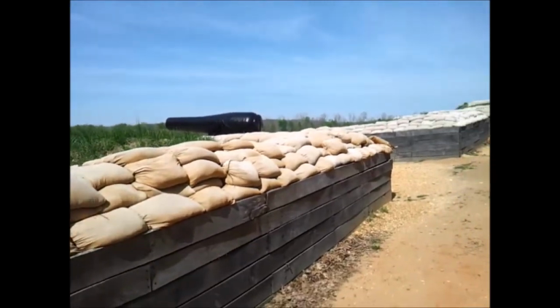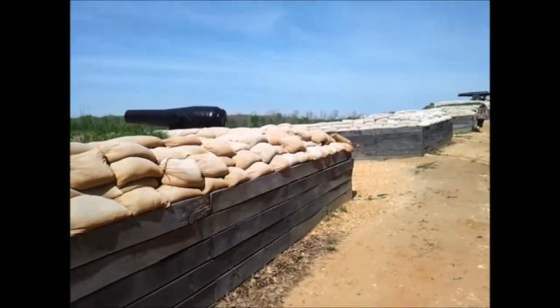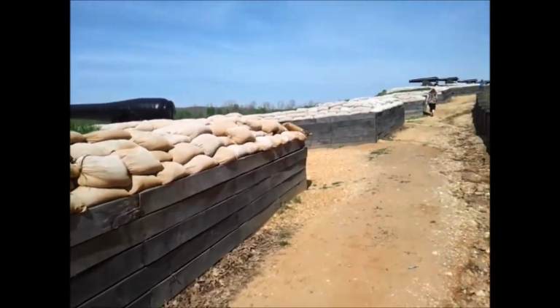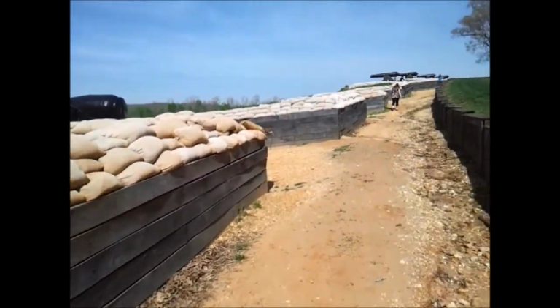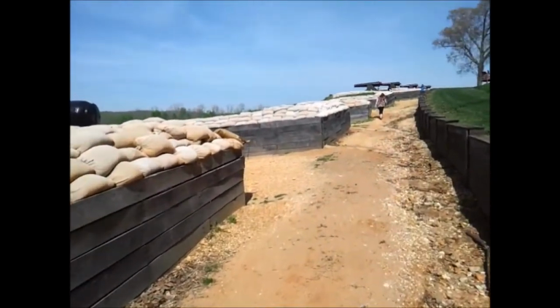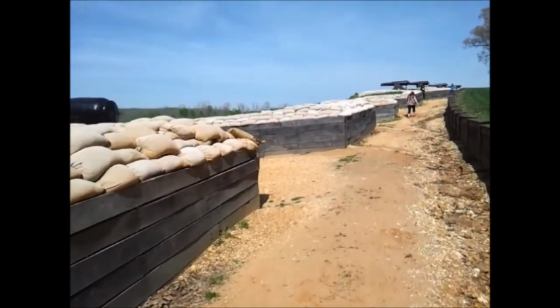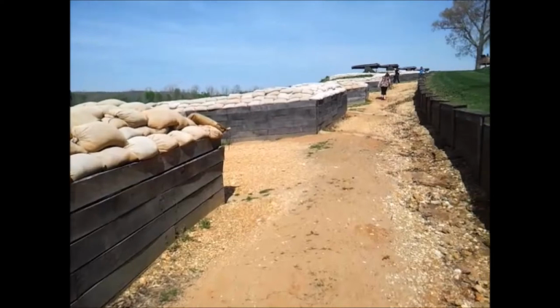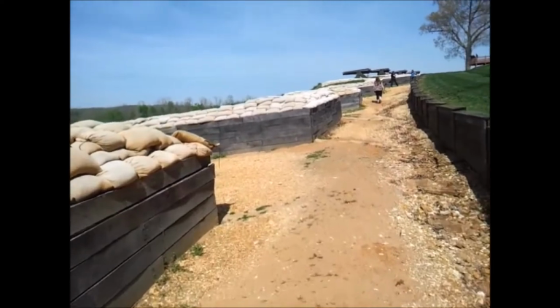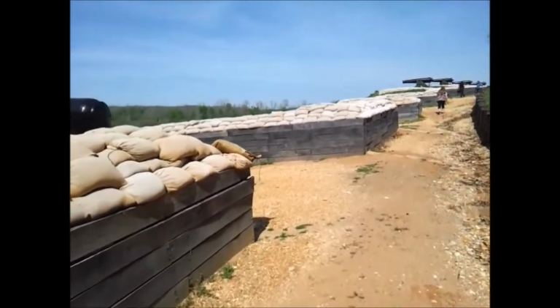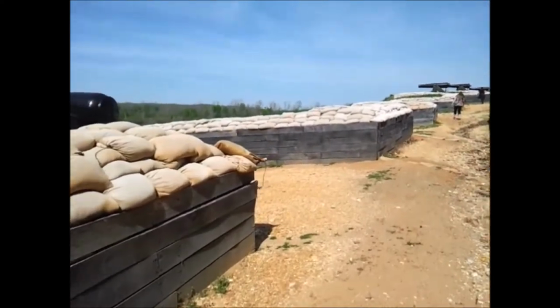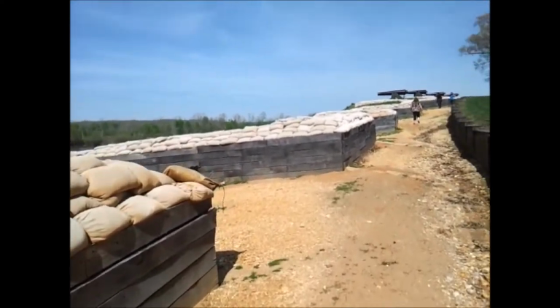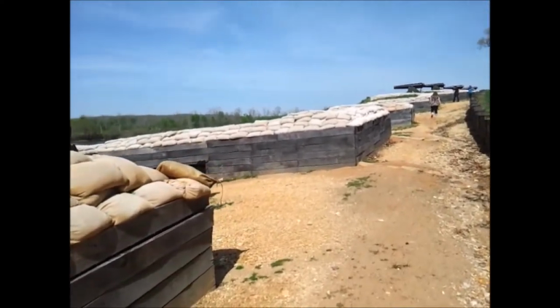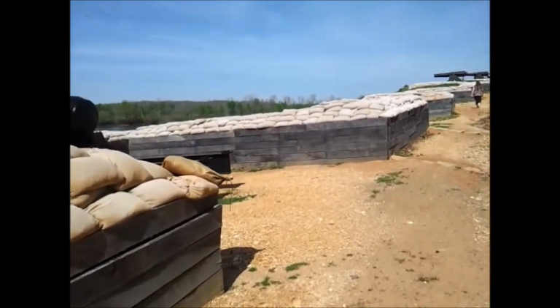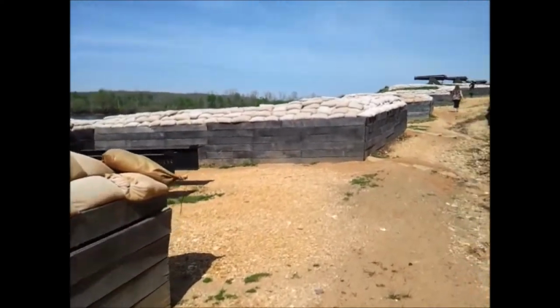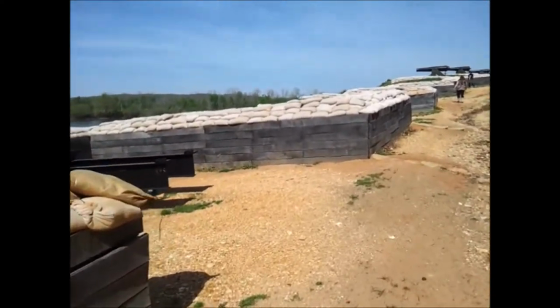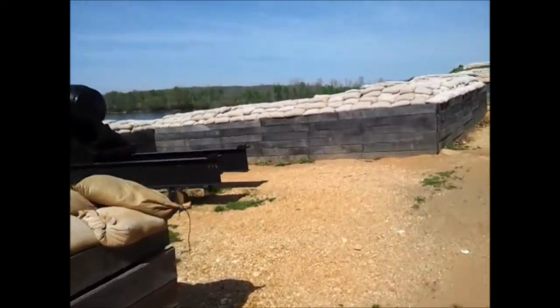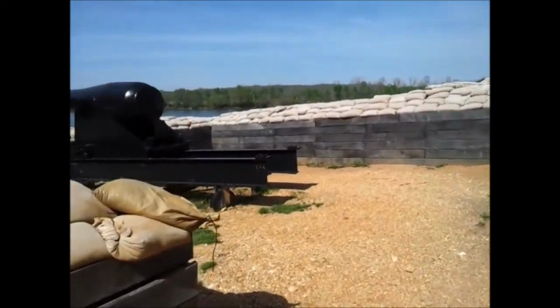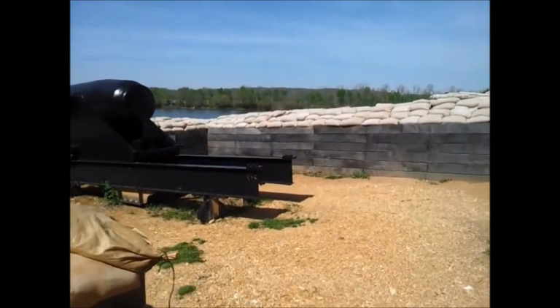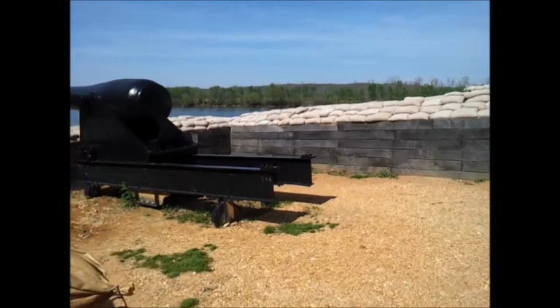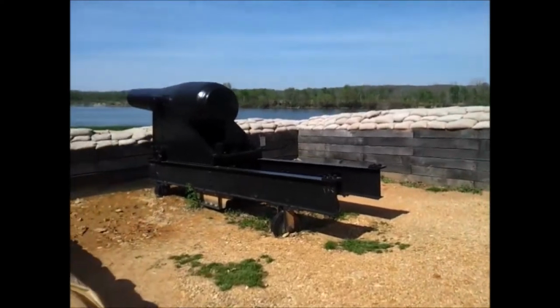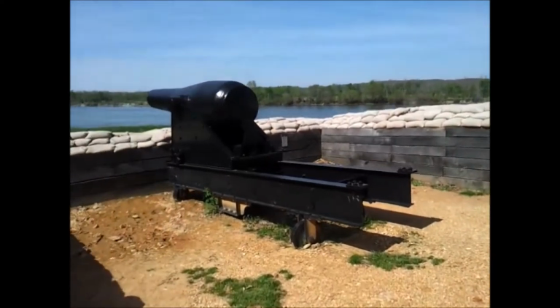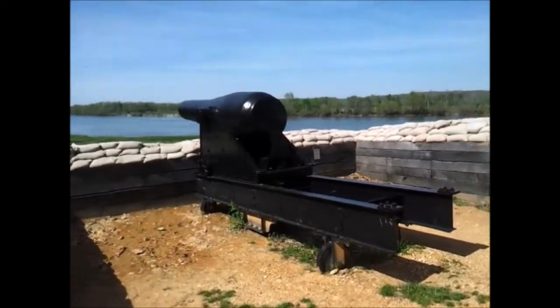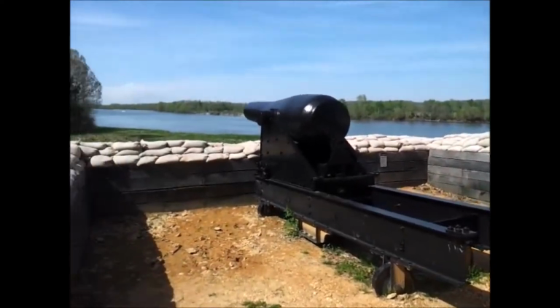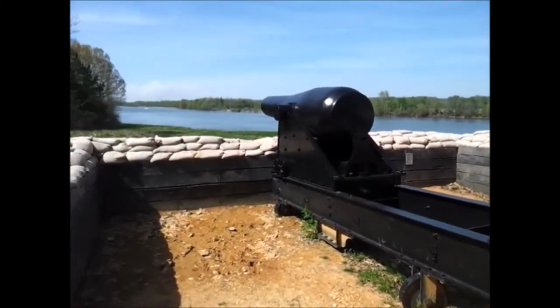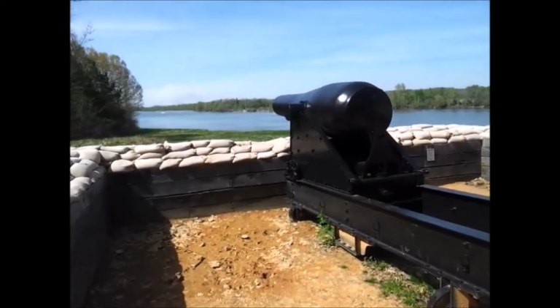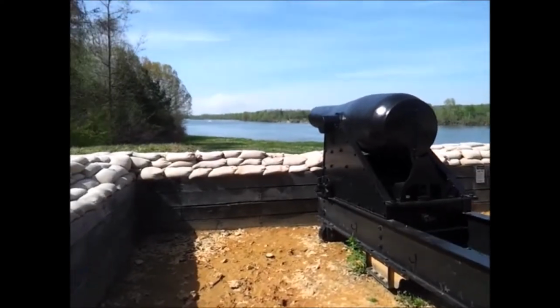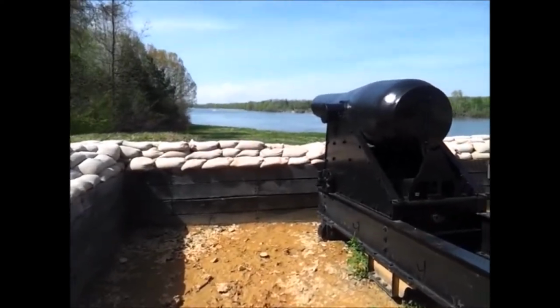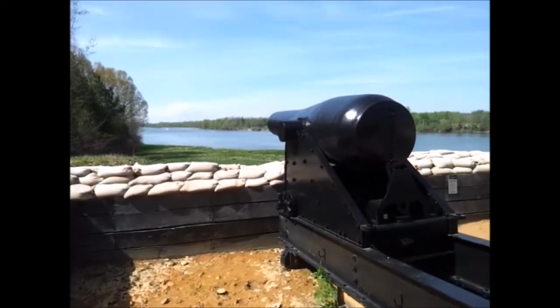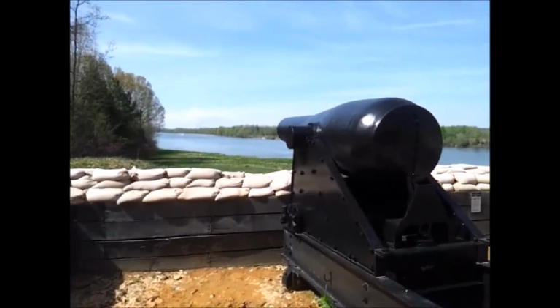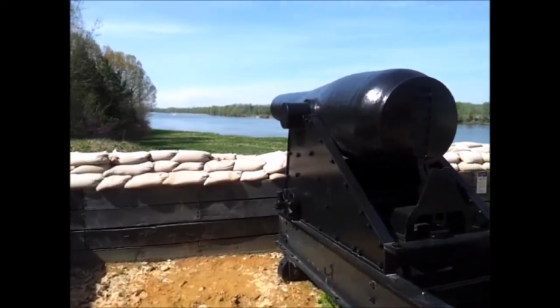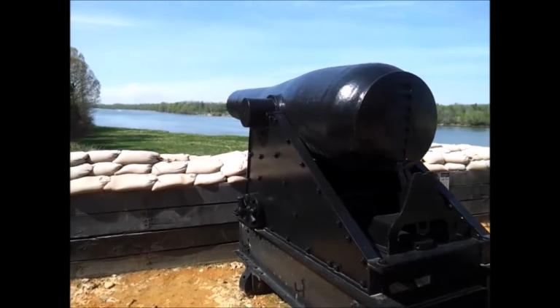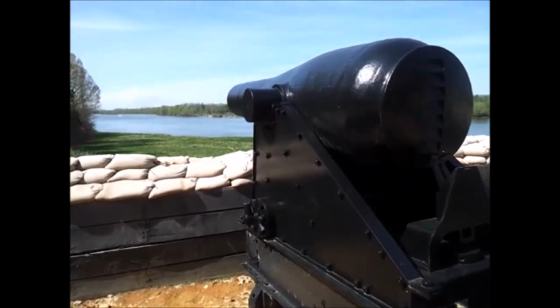All right, so this right here is what the Confederate troops would have been in whenever they were defending the fort. There's your cannon — shoot the boats. It's a pretty sizable cannon.